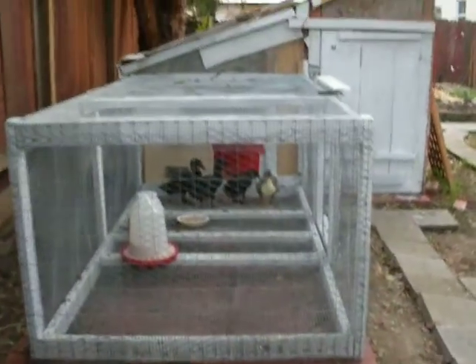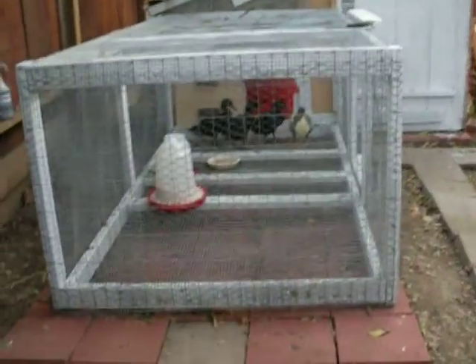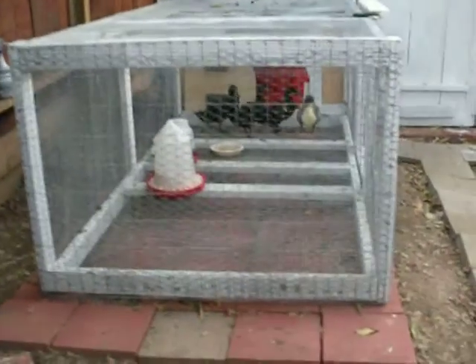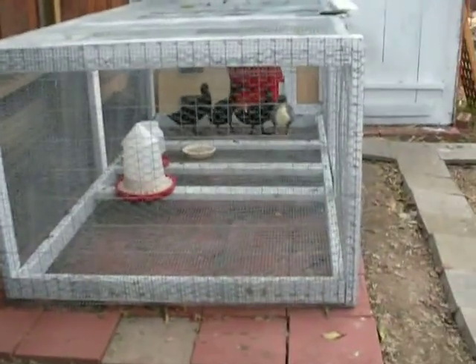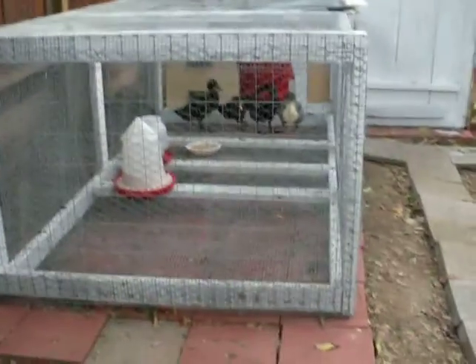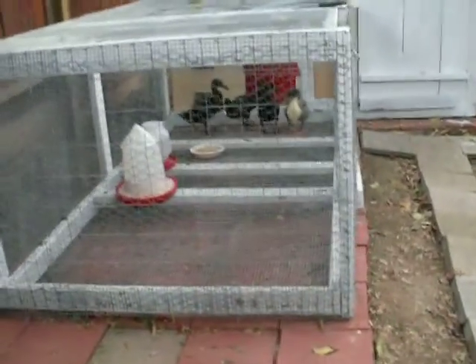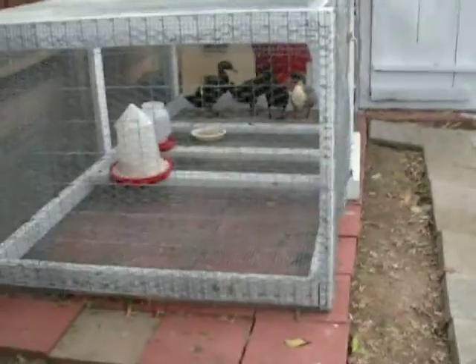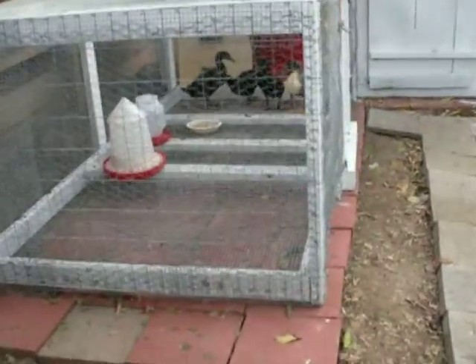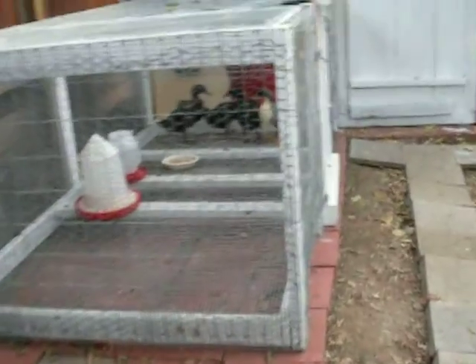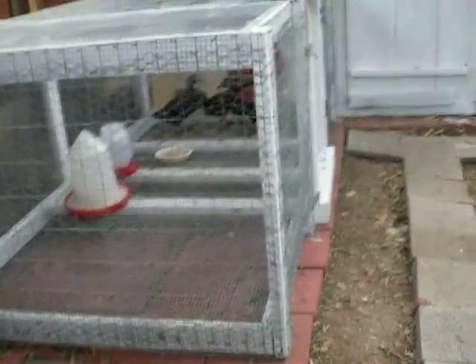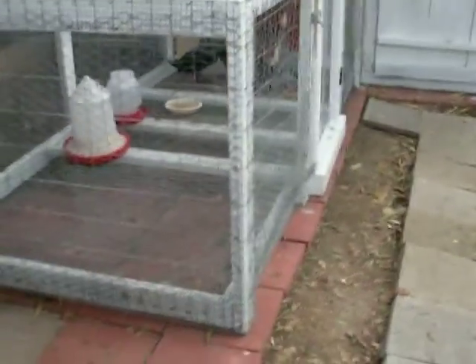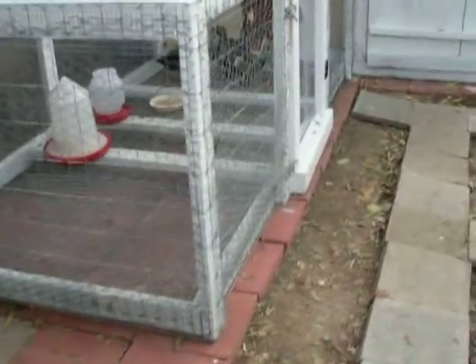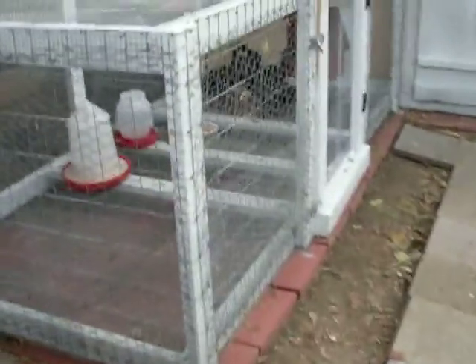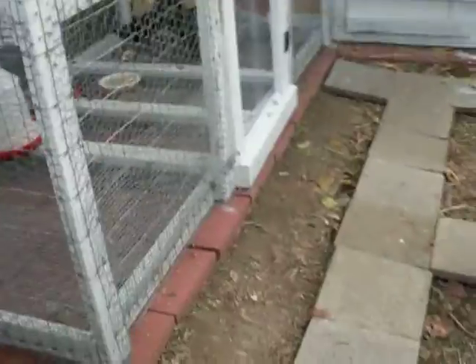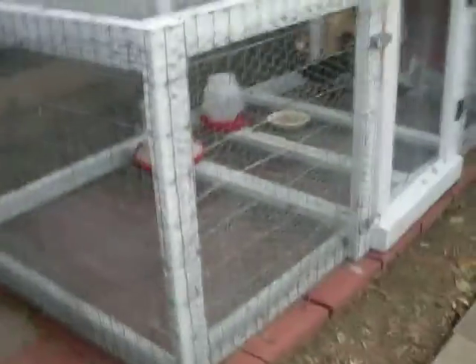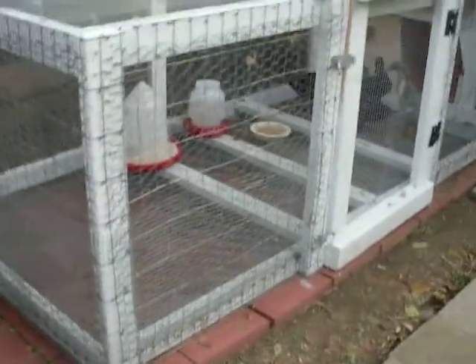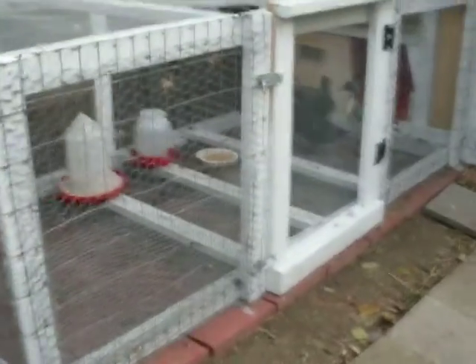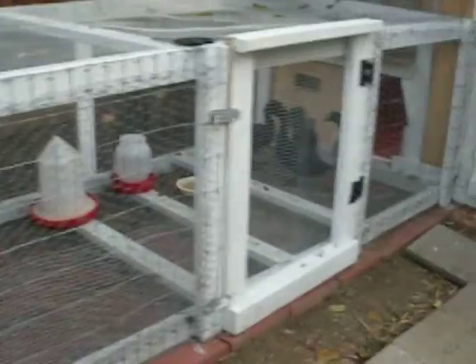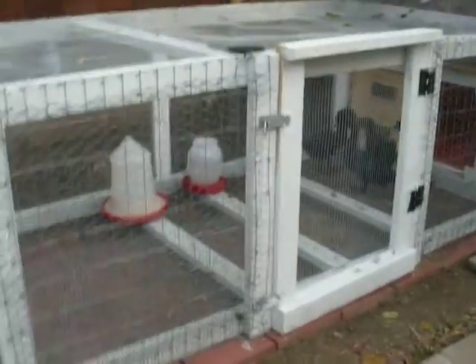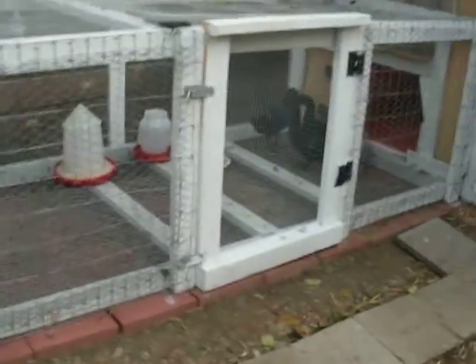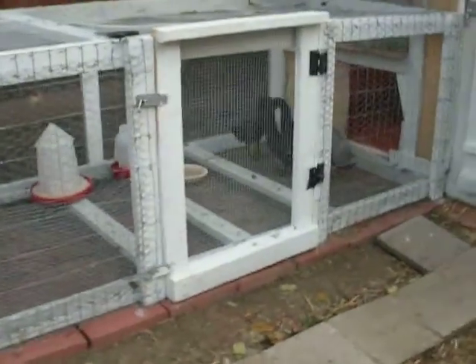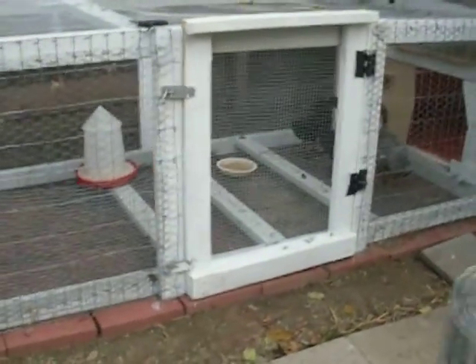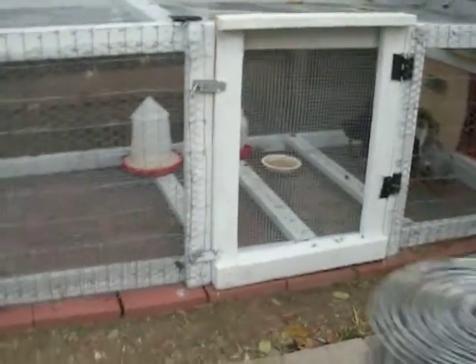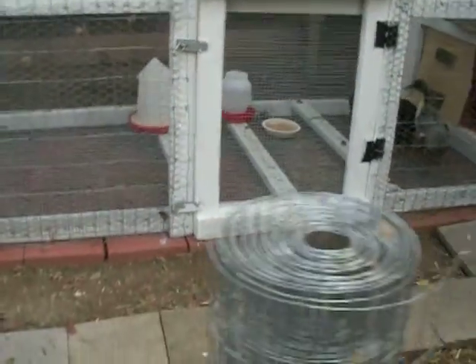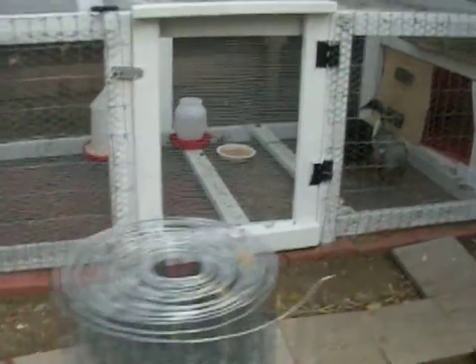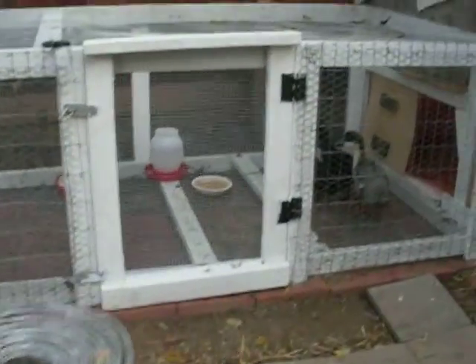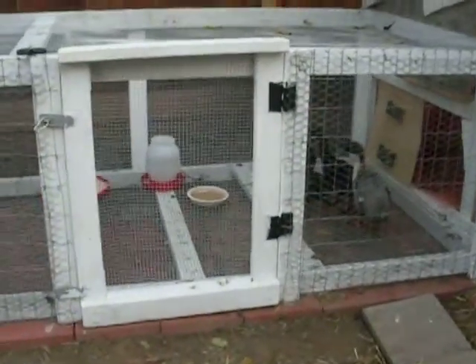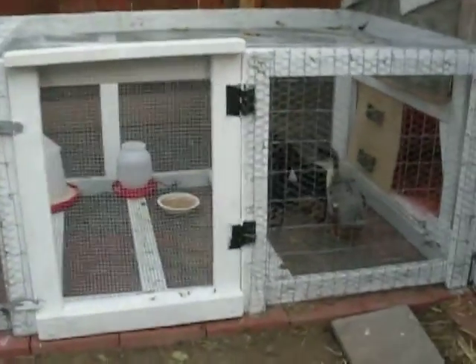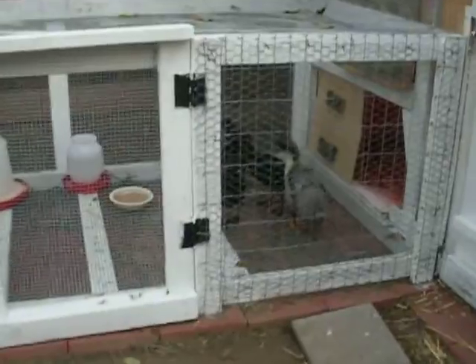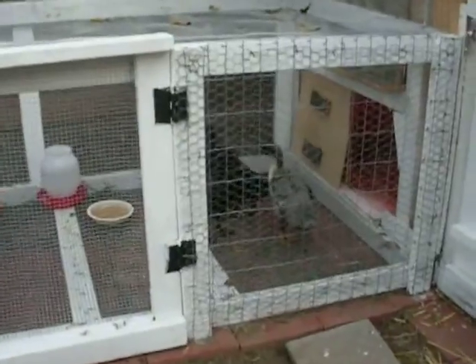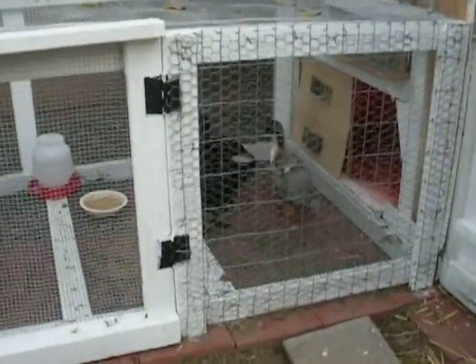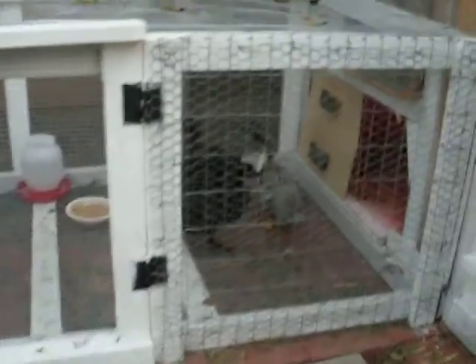Here are our four ducks, just almost five weeks old, finally outdoors in their outdoor coop. Ducks definitely have a smell, and if you live indoors with them you get to know that — we're pretty happy that they're outside now.